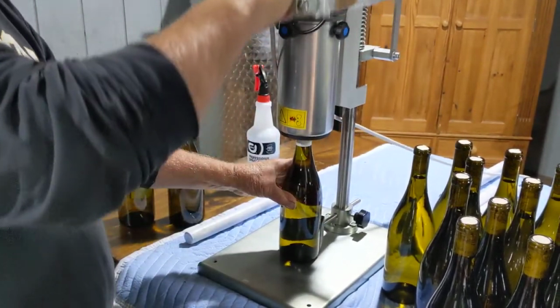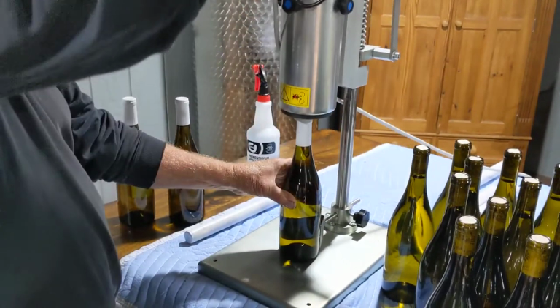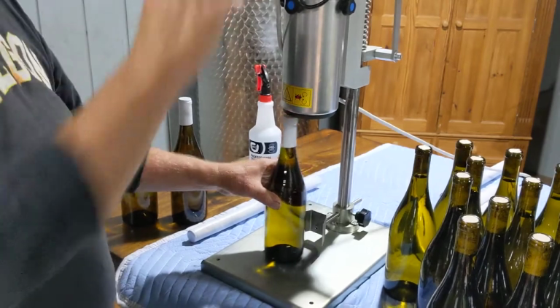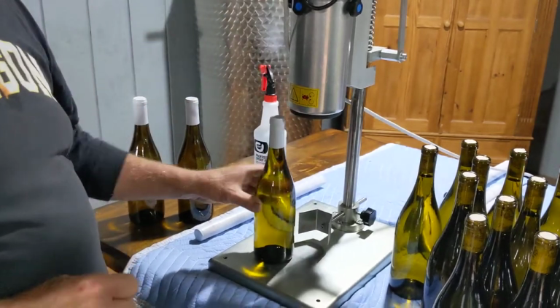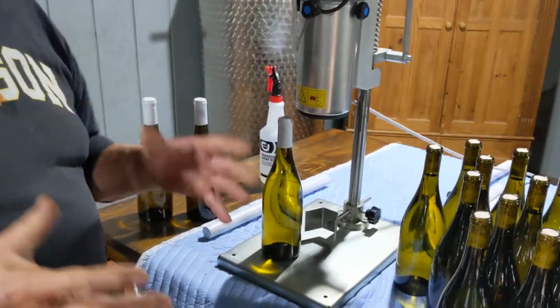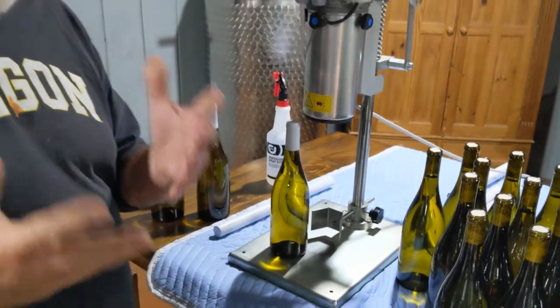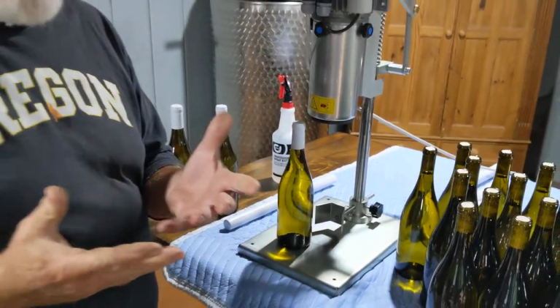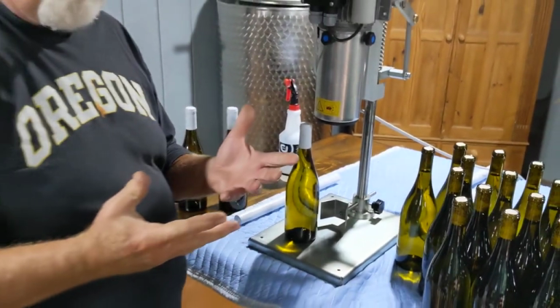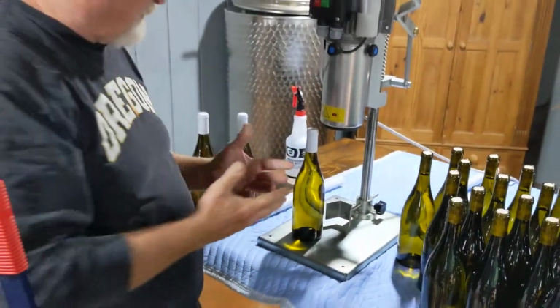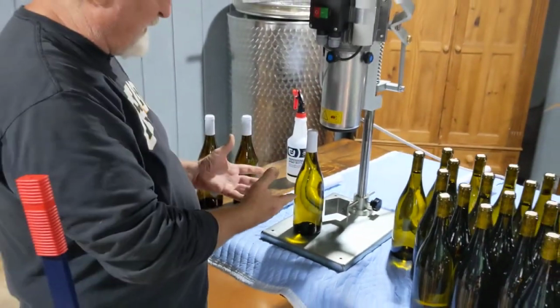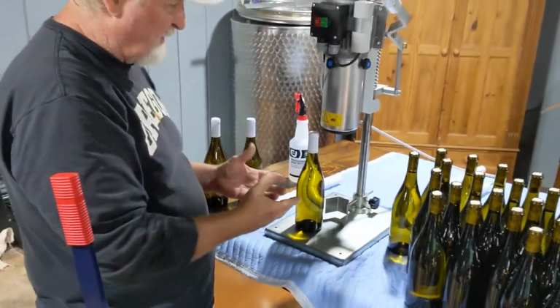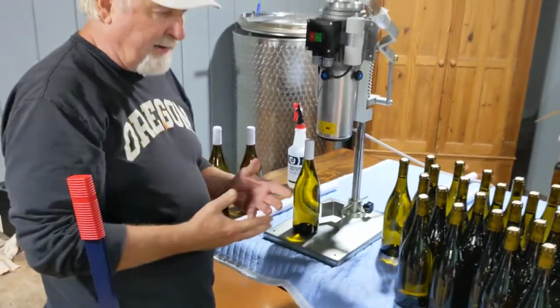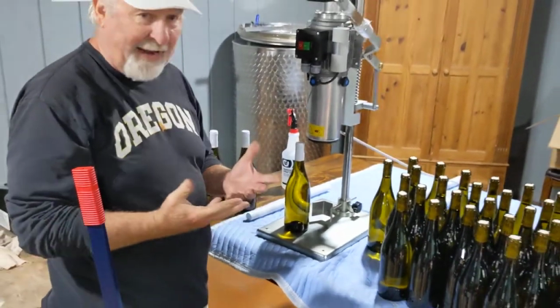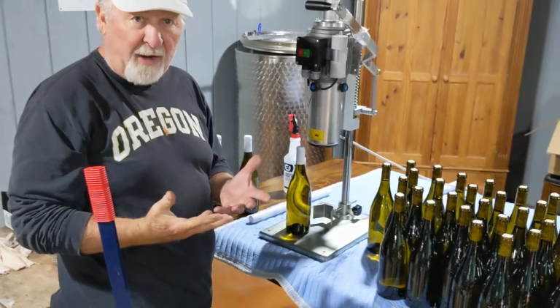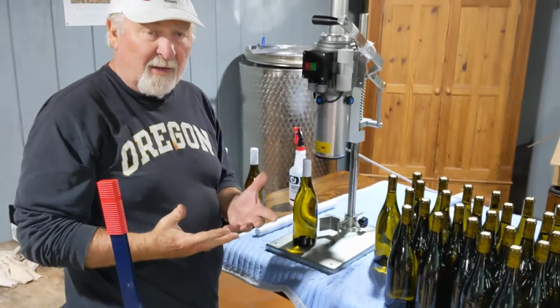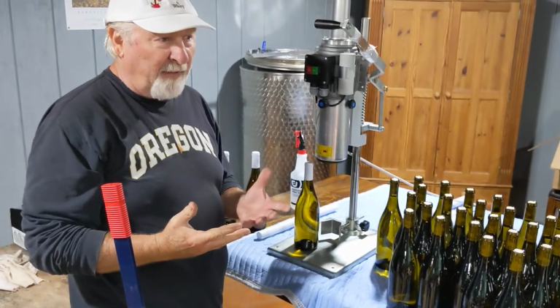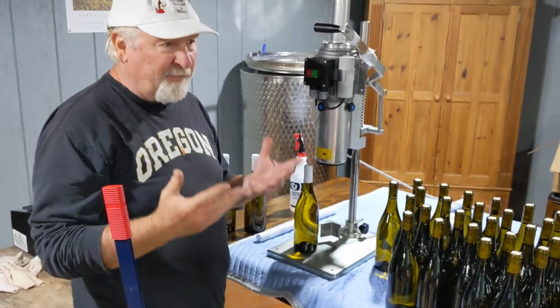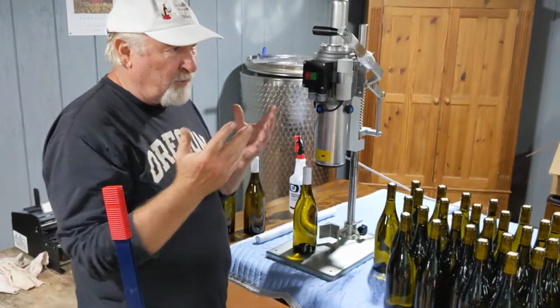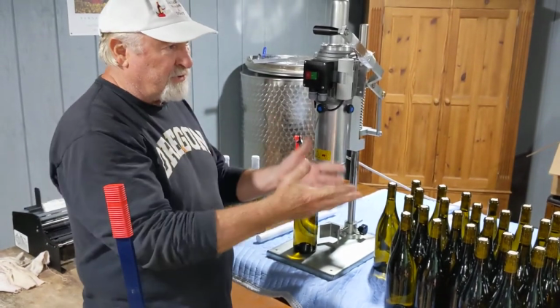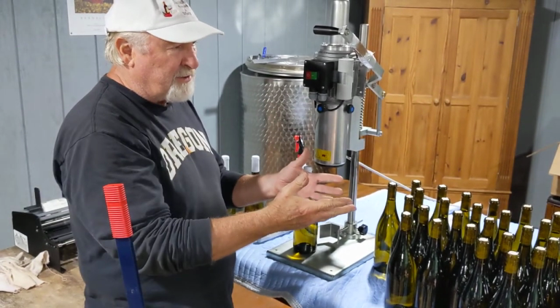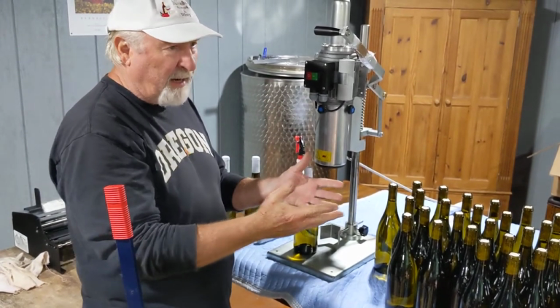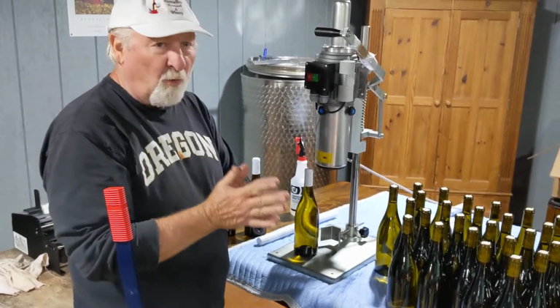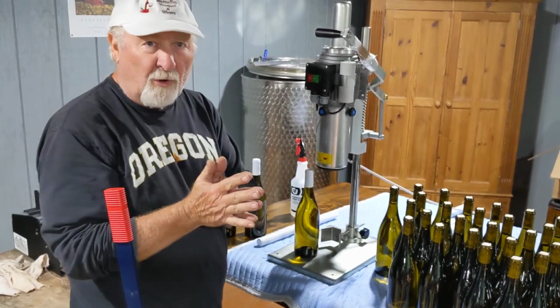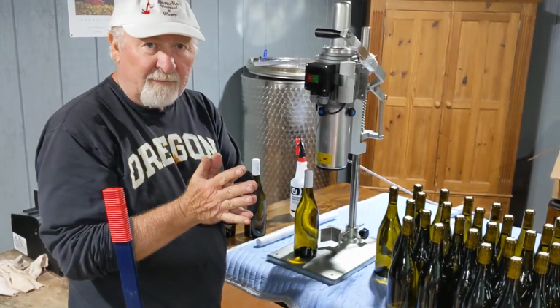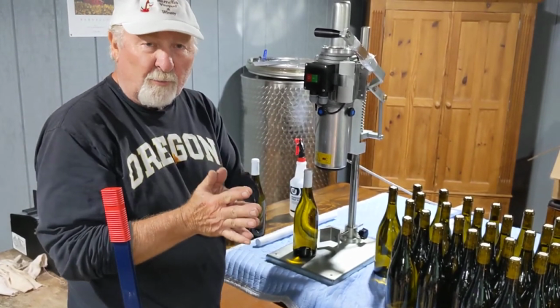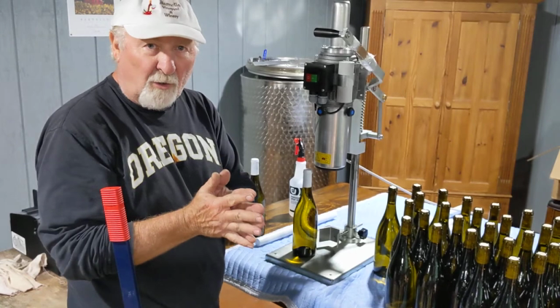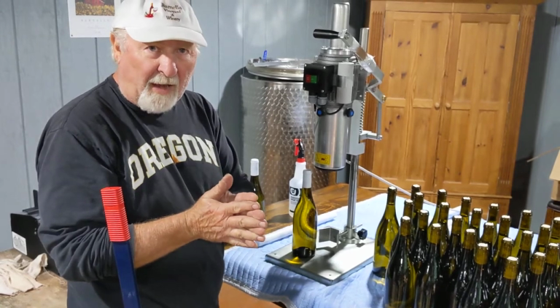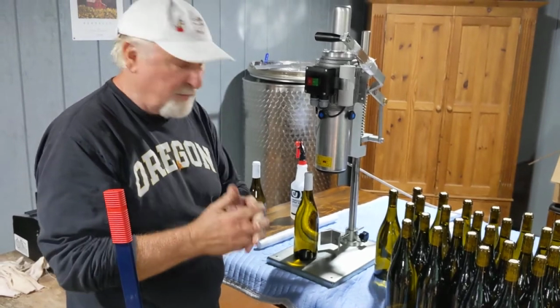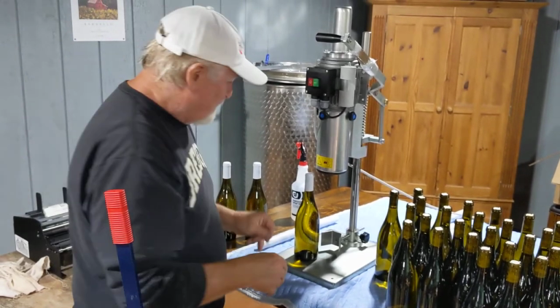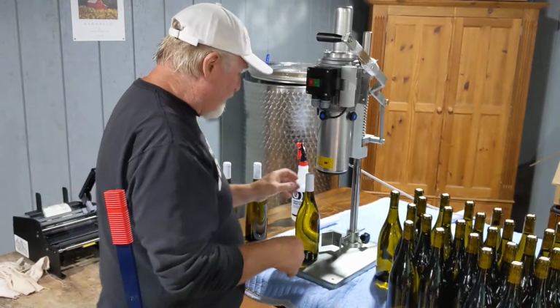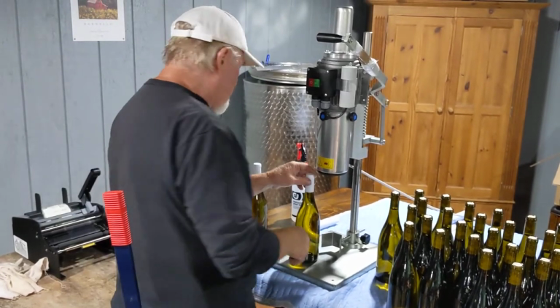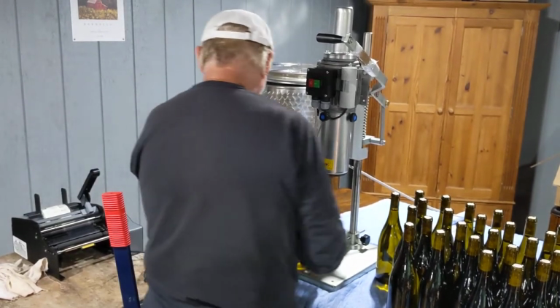One thing I should mention: I always use cotton gloves for this. My hands are bare right now, but the main thing is, once you start touching the bottles, you don't want your oily fingerprints all over them.